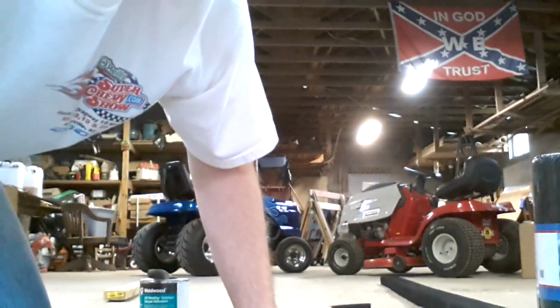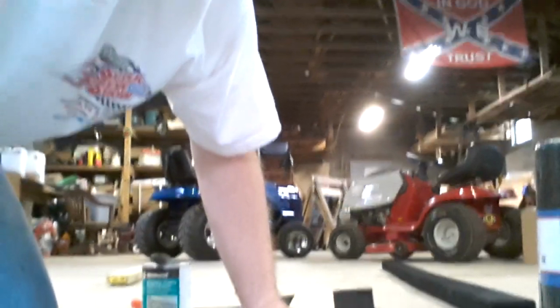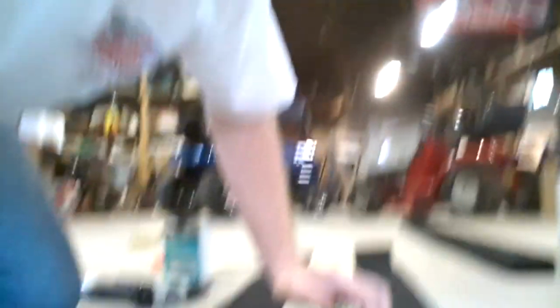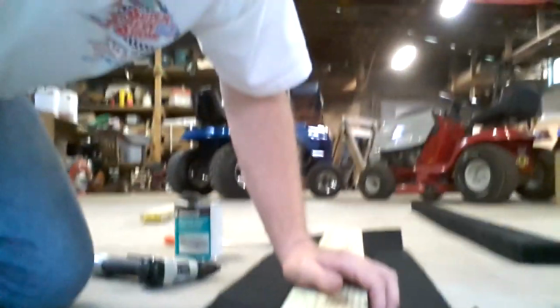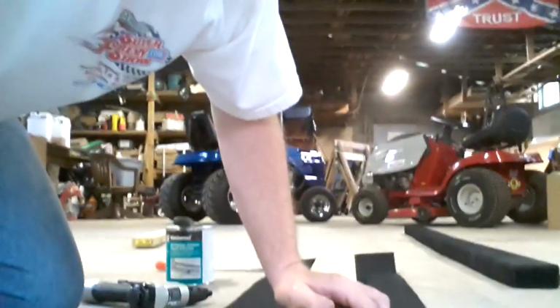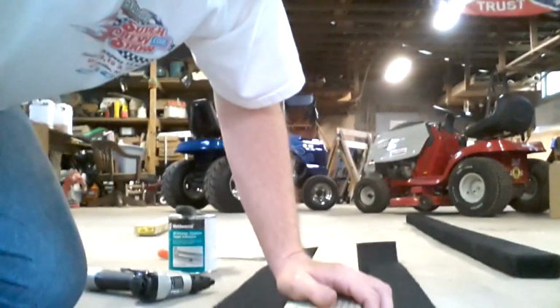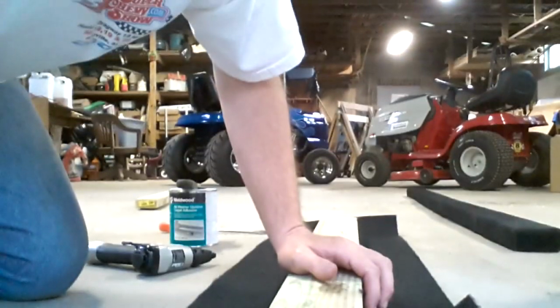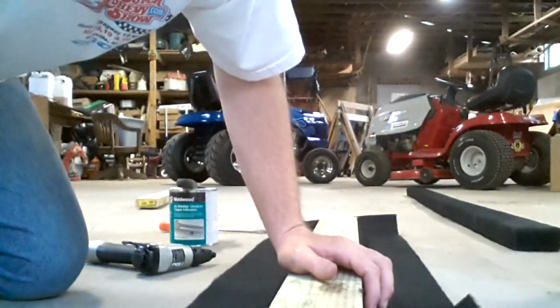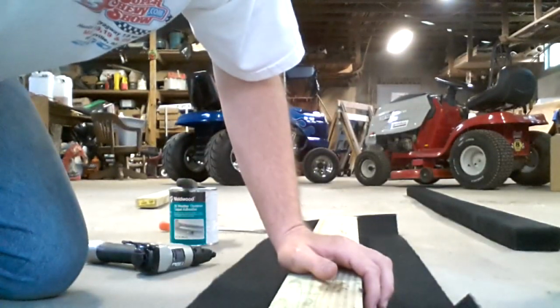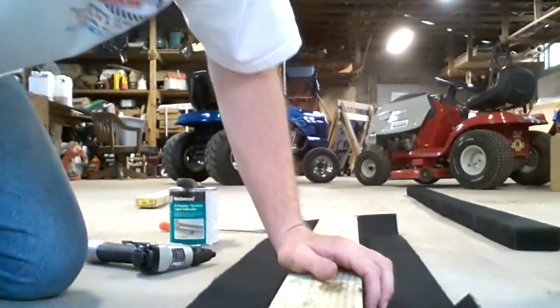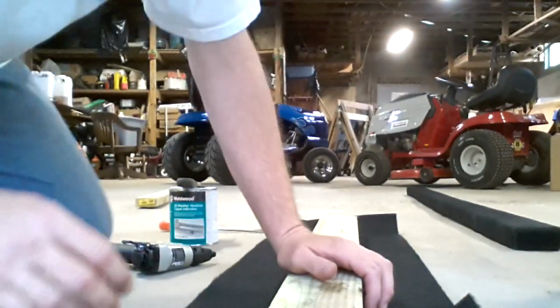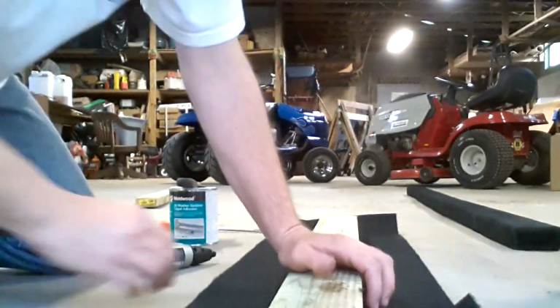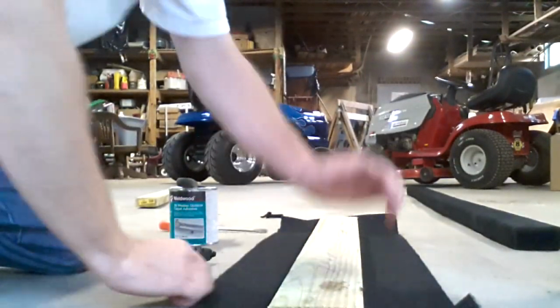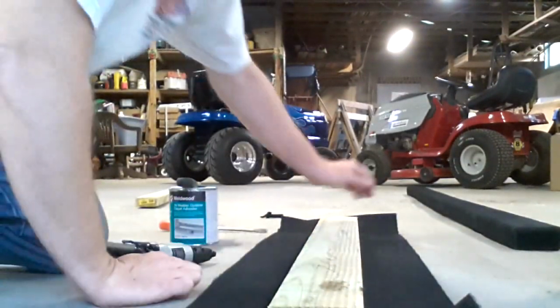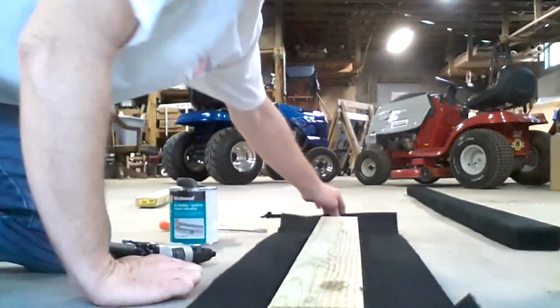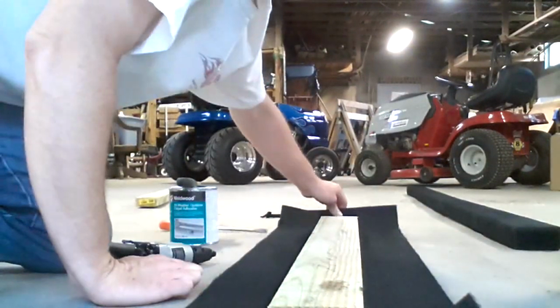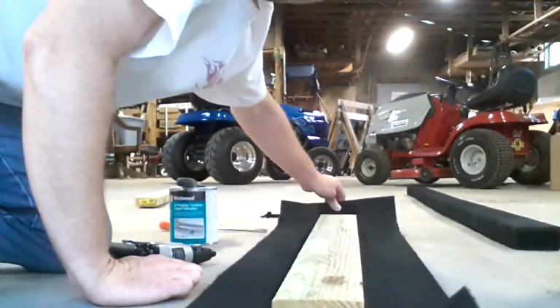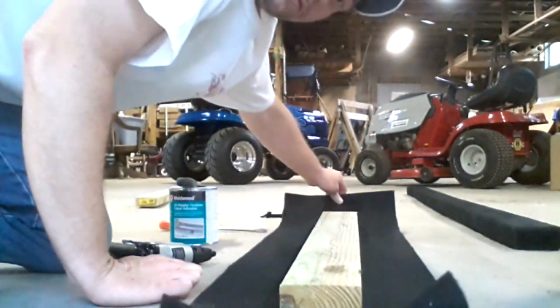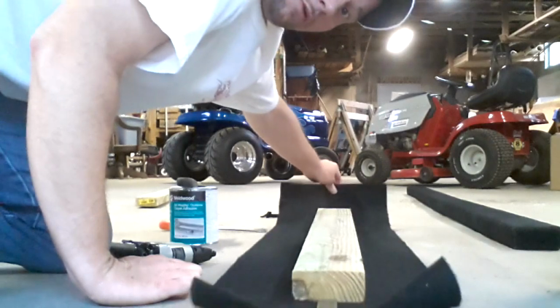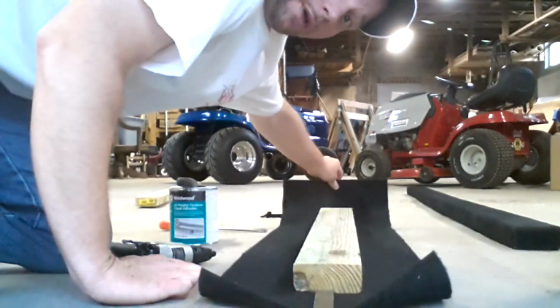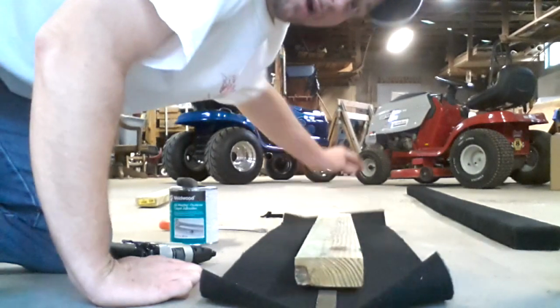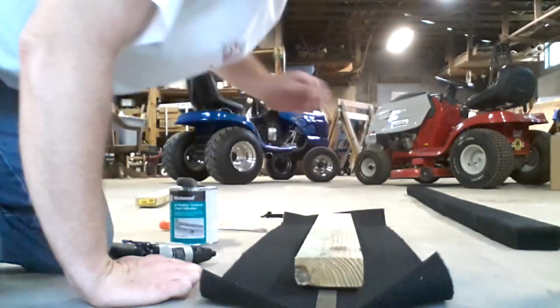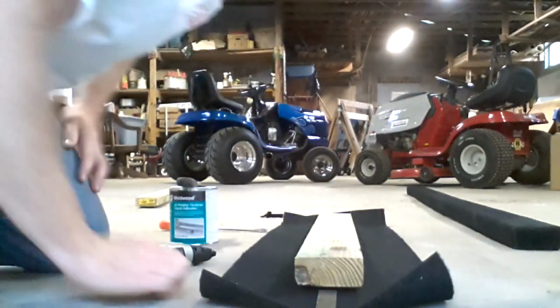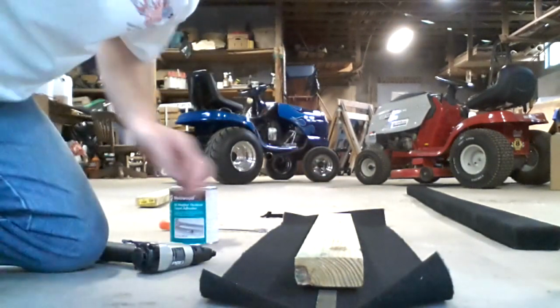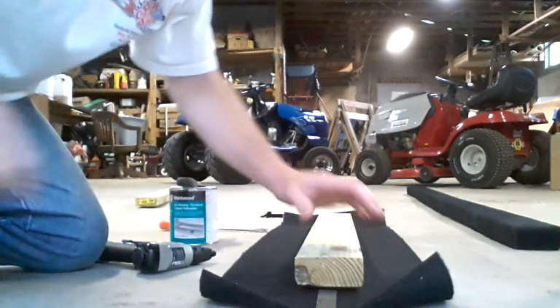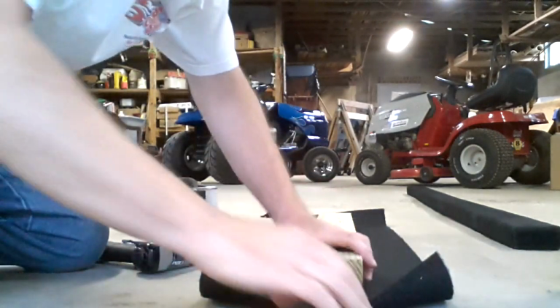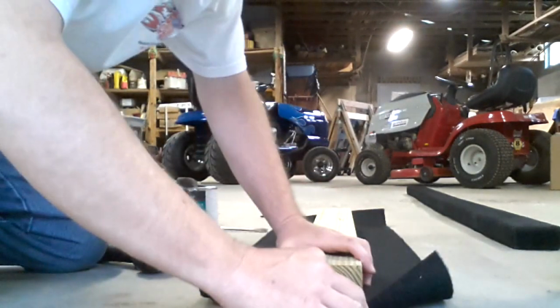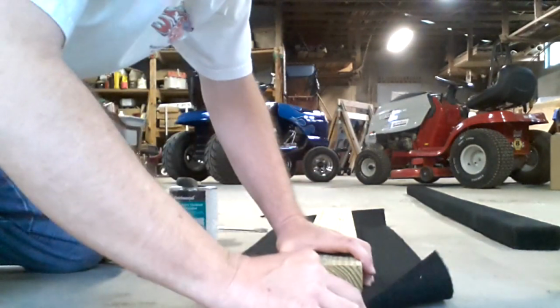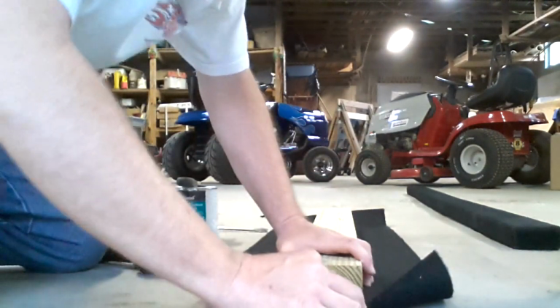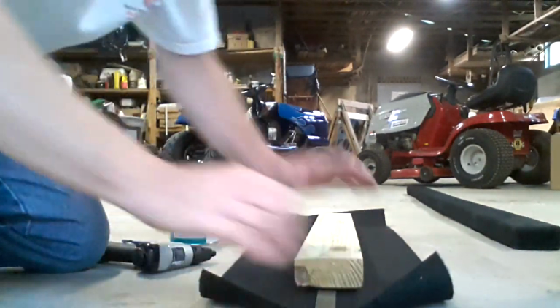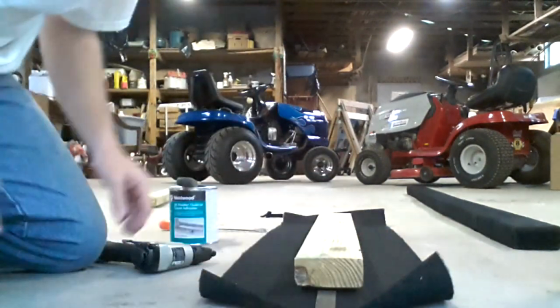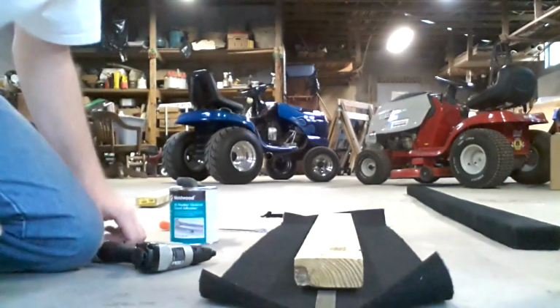Y'all can't see nothing, I apologize. I really do. Just slide back just a little bit - there we go. All right, four and a half inches.